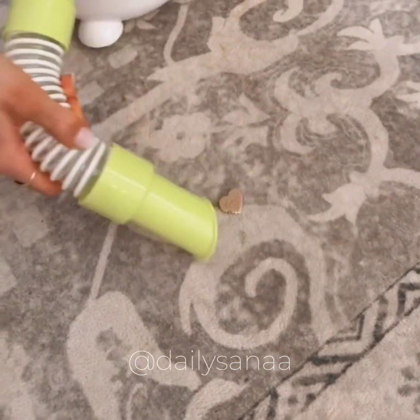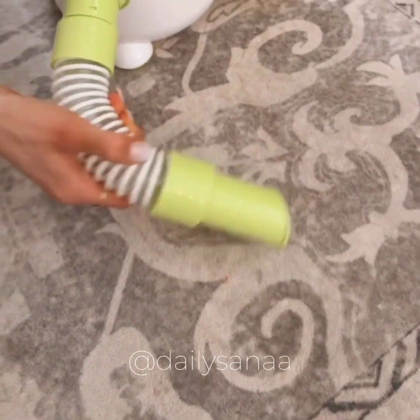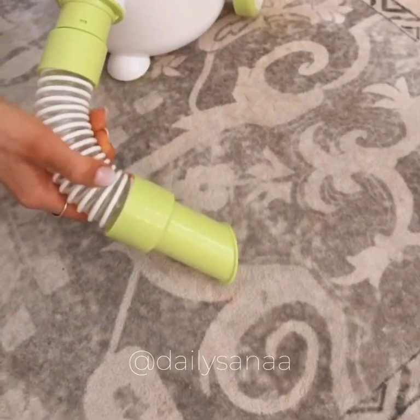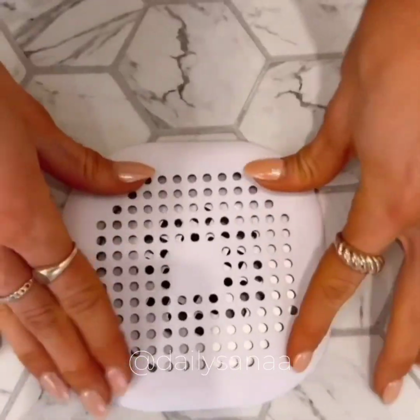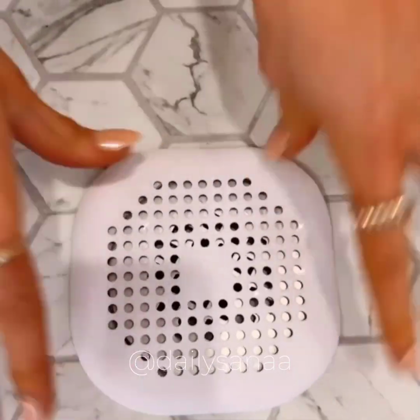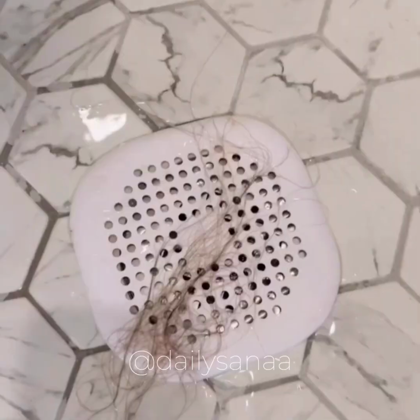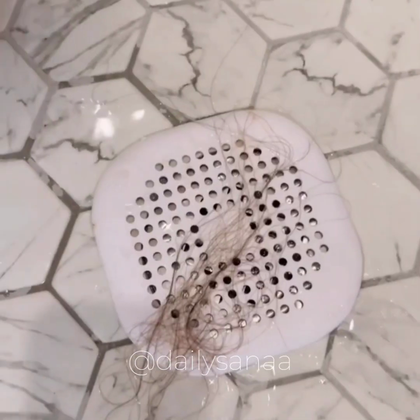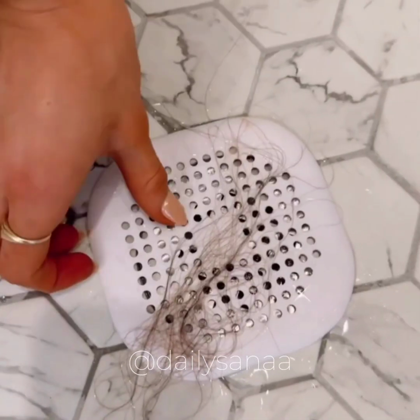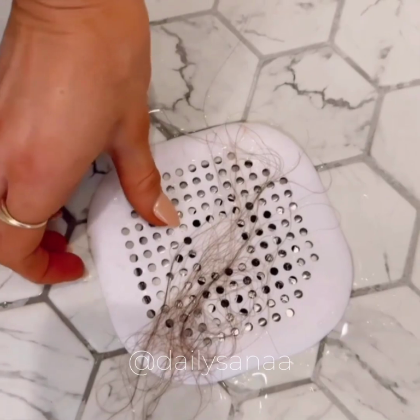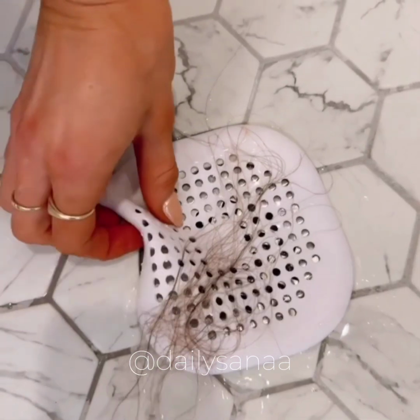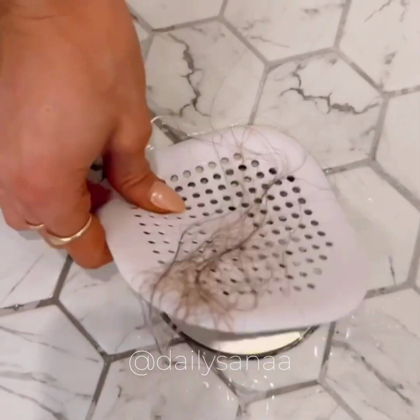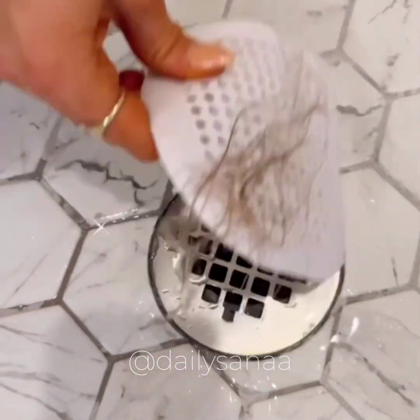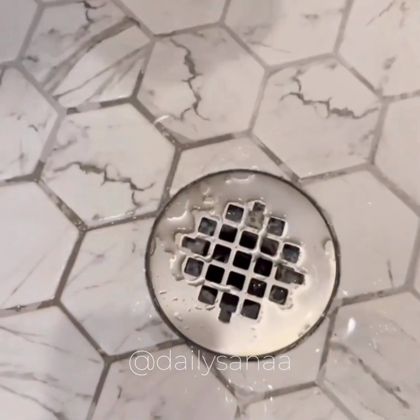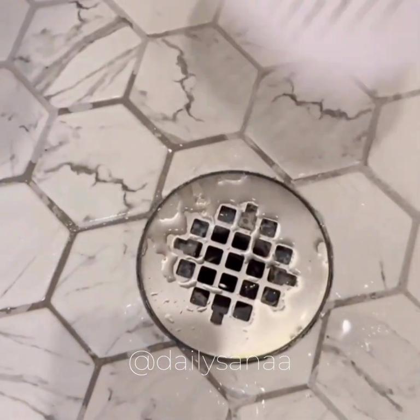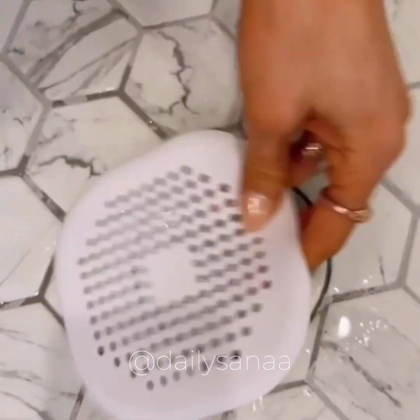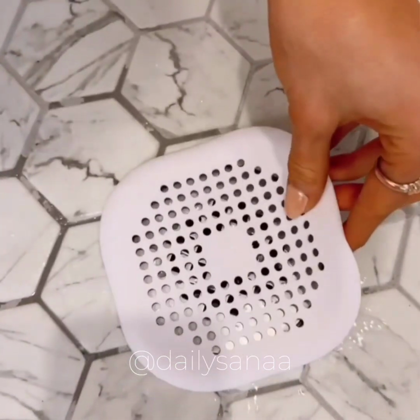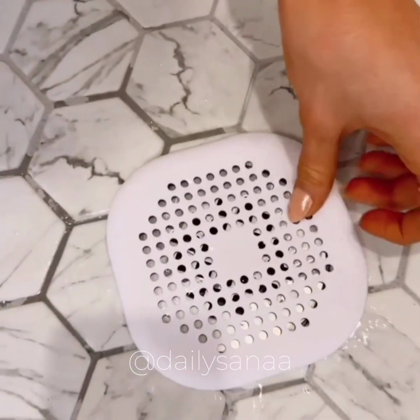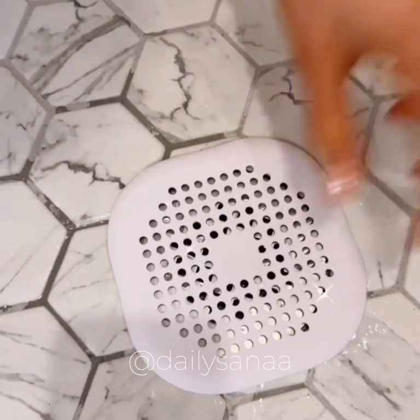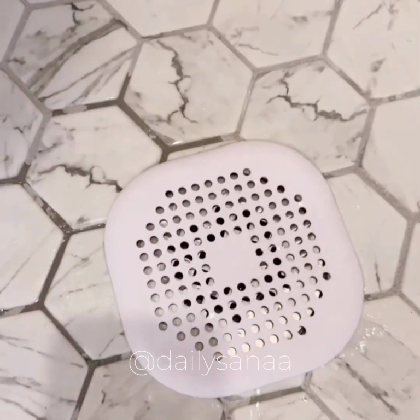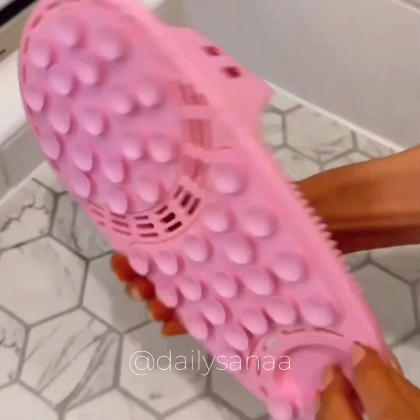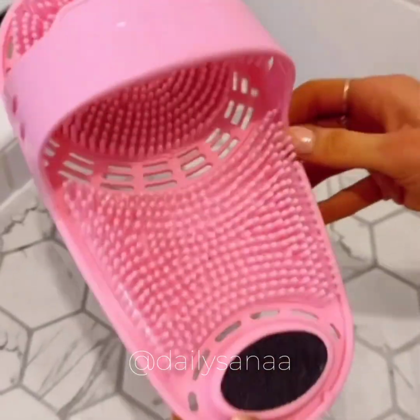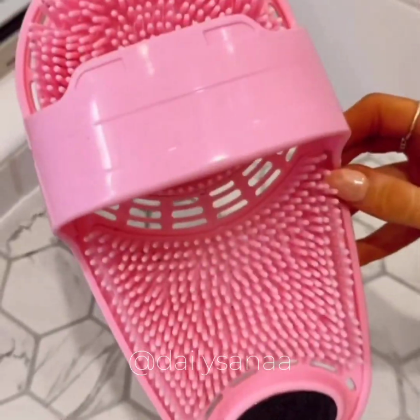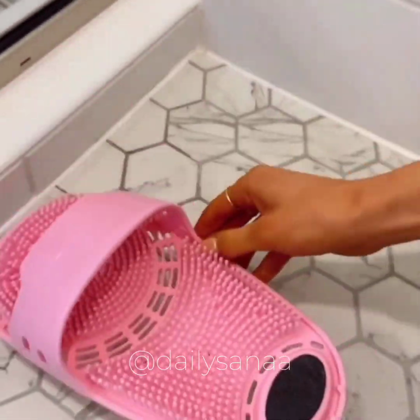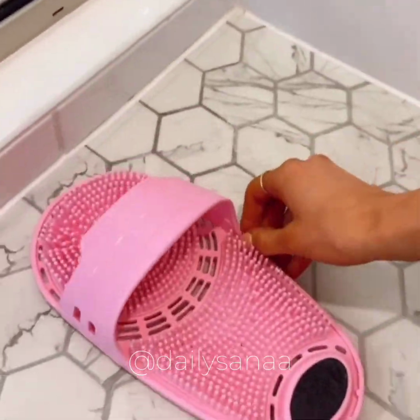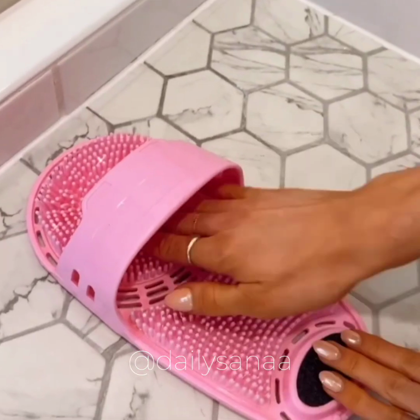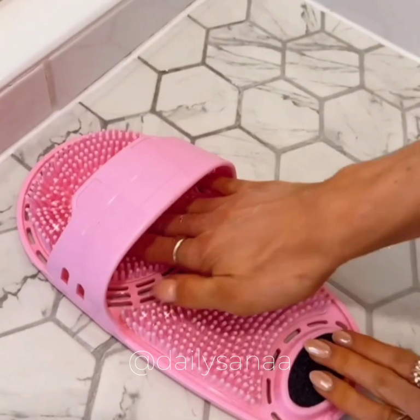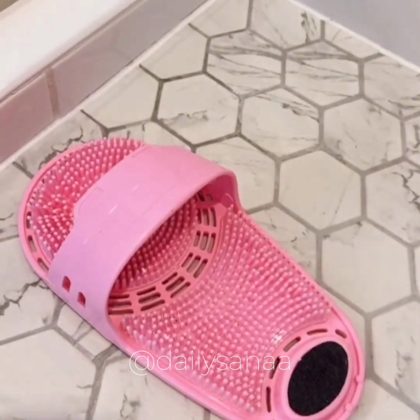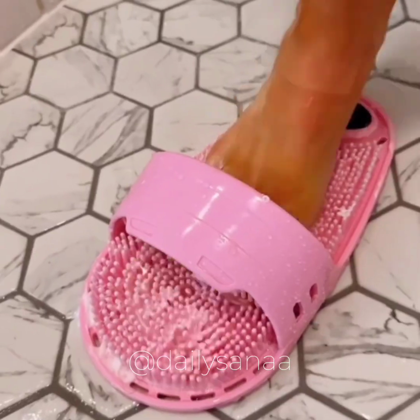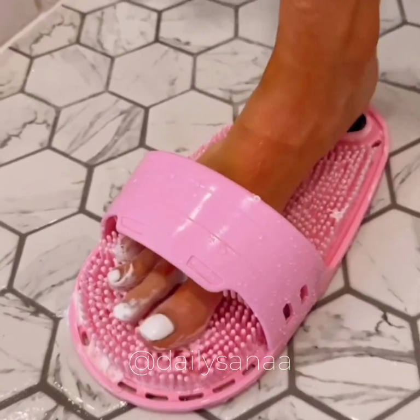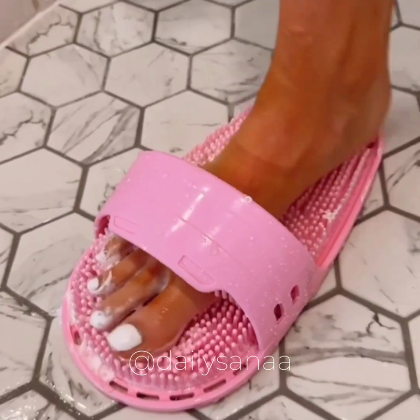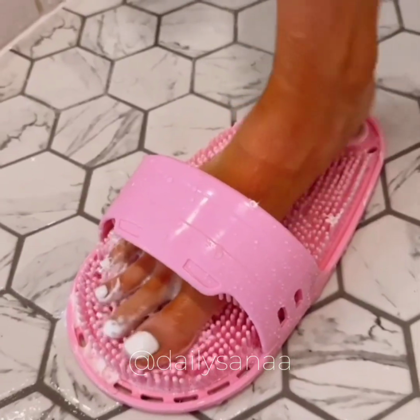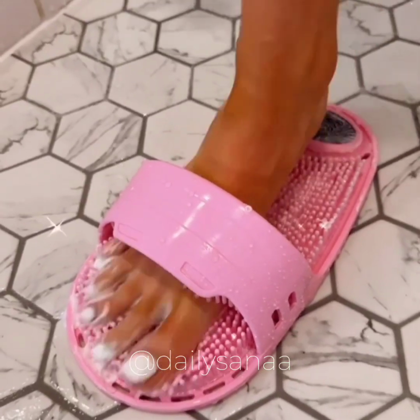Your hair catchers suction to your shower floor so they don't move, prevent clogged drains, and are super easy to clean. And this foot scrubber has a built-in pumice stone for easily washing feet and keeping them soft.